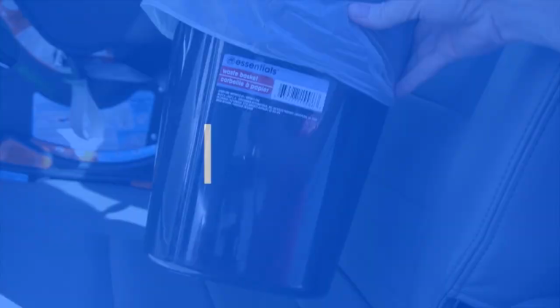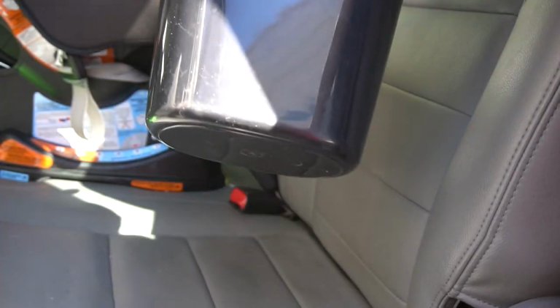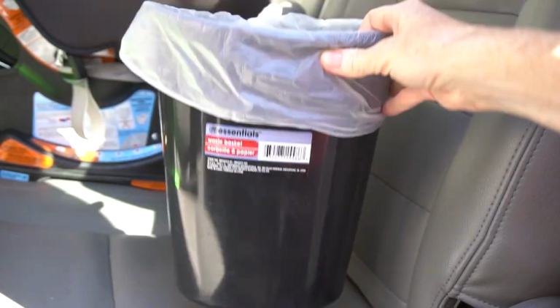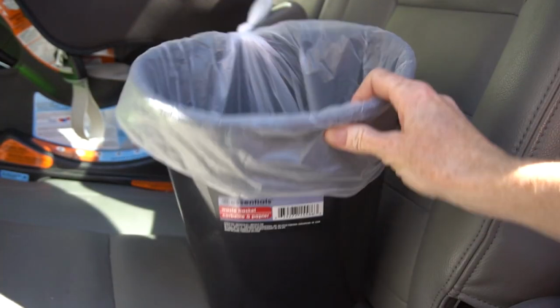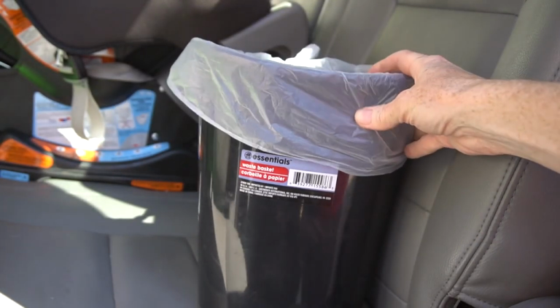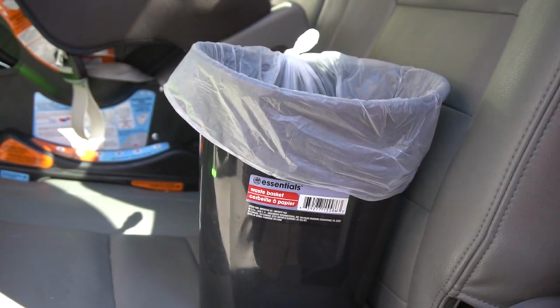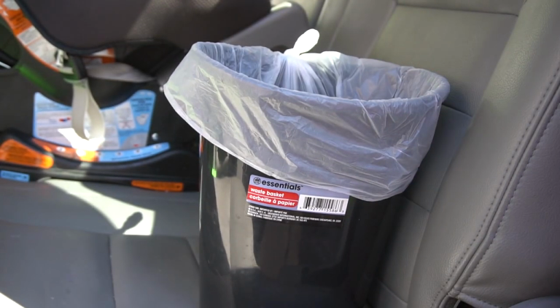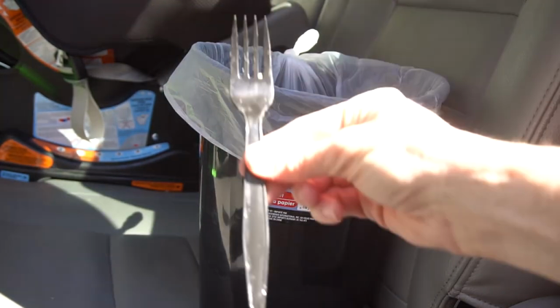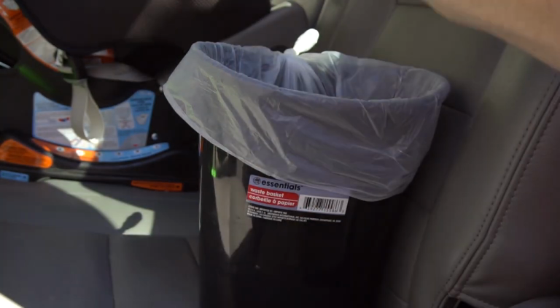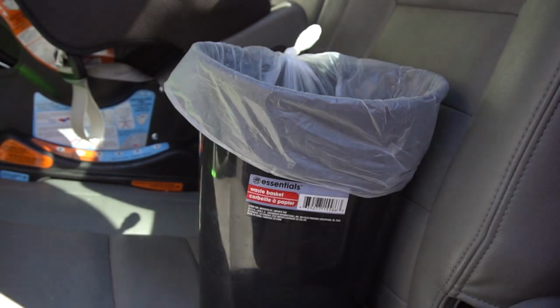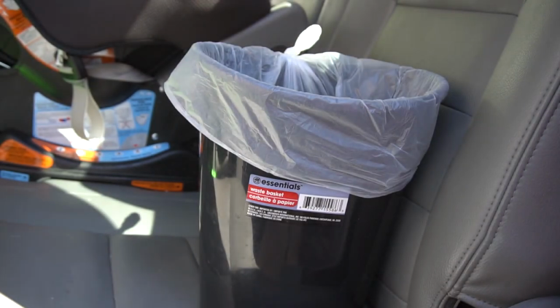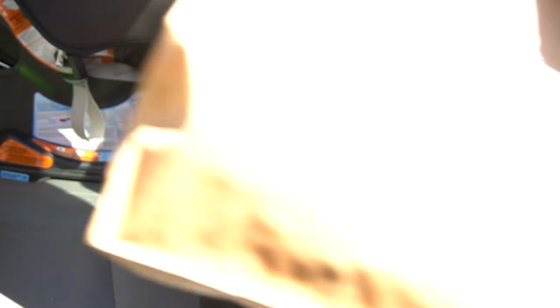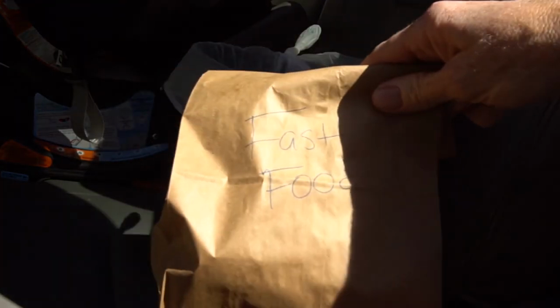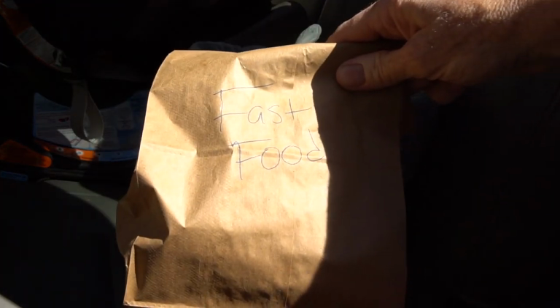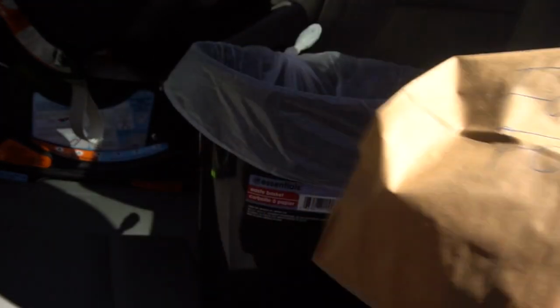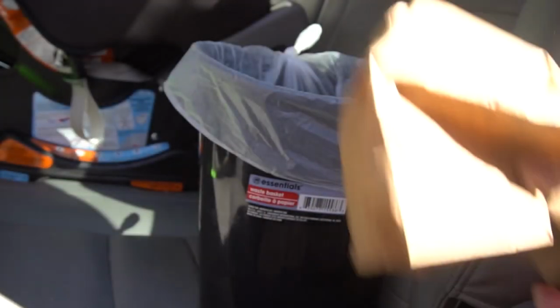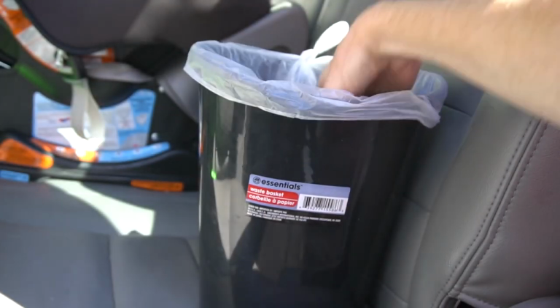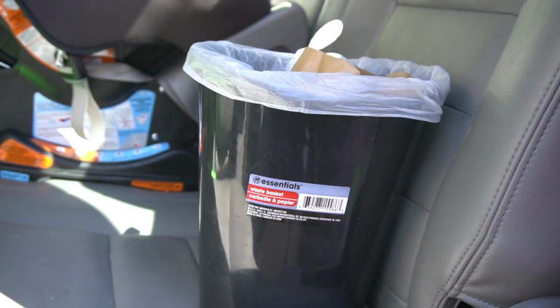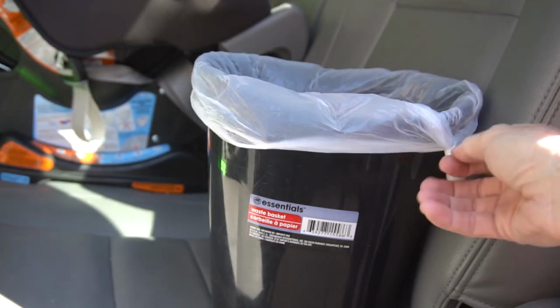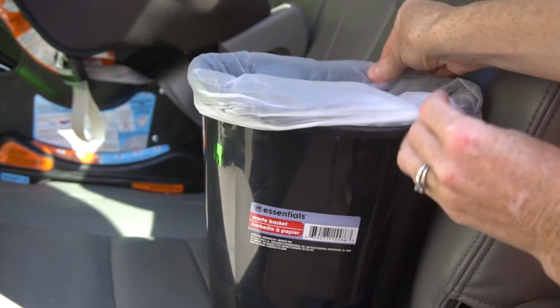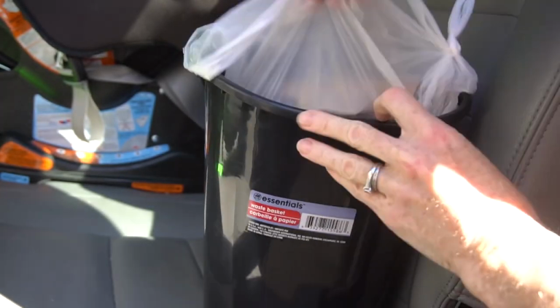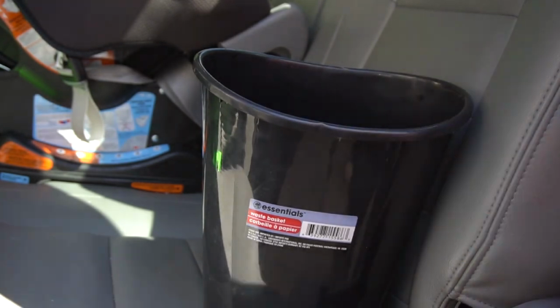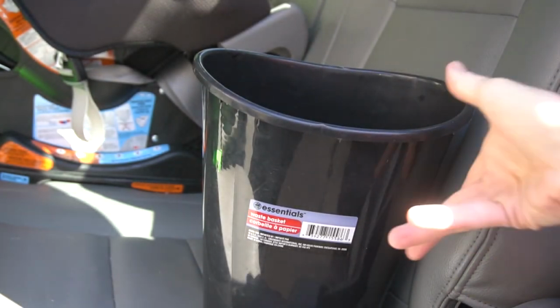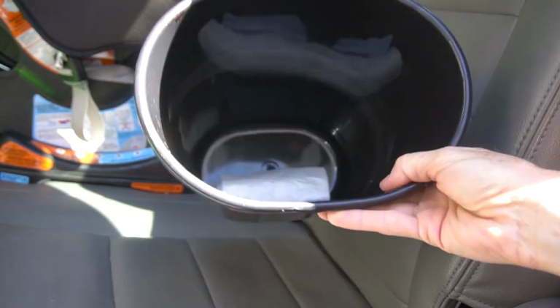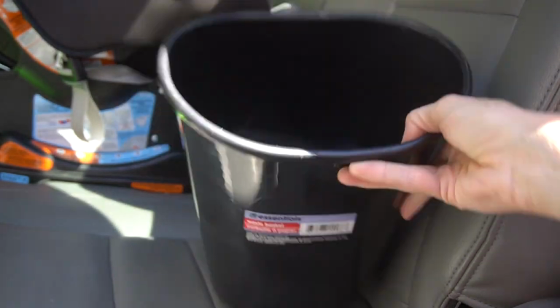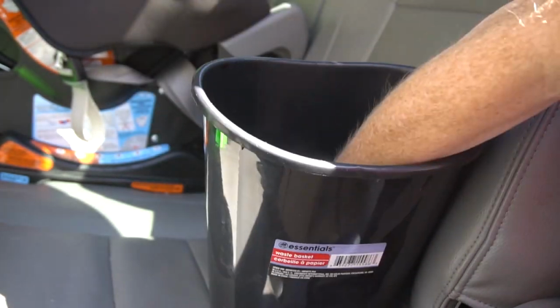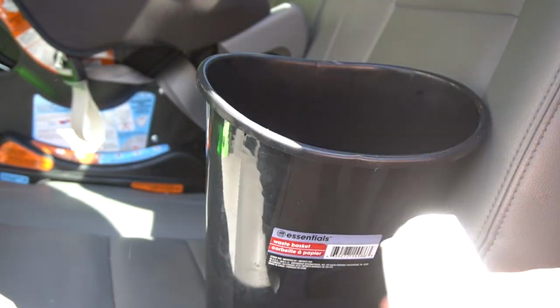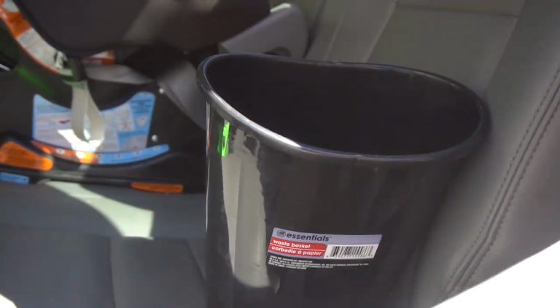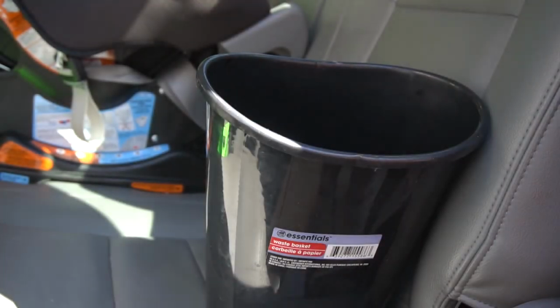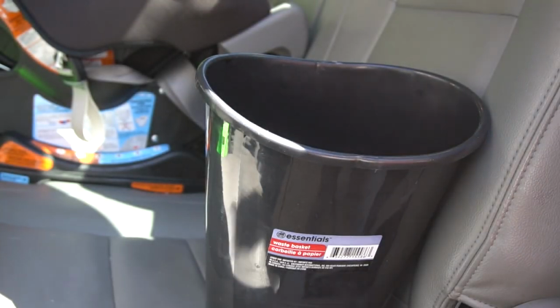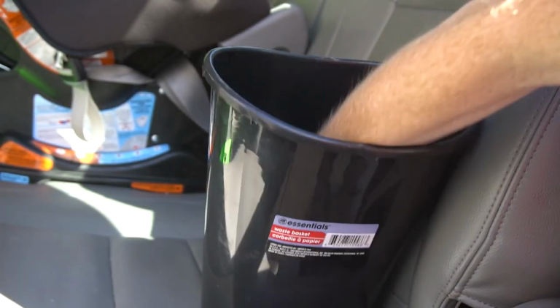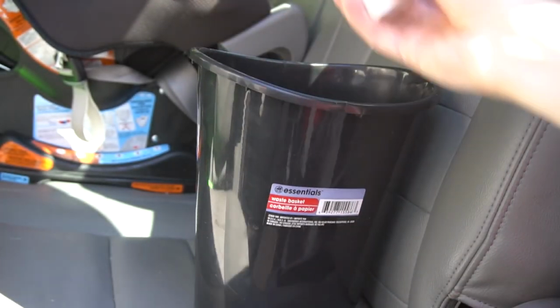Number seven: Dollar Tree garbage cans are small enough for your vehicle, but large enough for kids' meal leftovers. Be sure to line it with a Dollar Tree trash liner for easy cleanup. Pro tip: keep the liners at the bottom of the garbage can so it's always where you need it, when you need it.